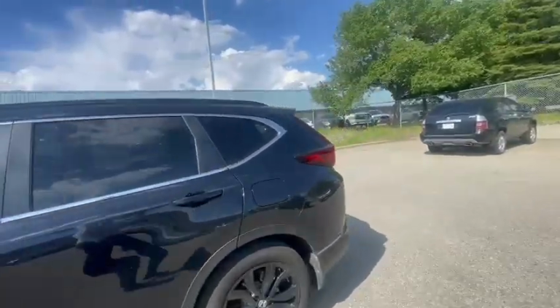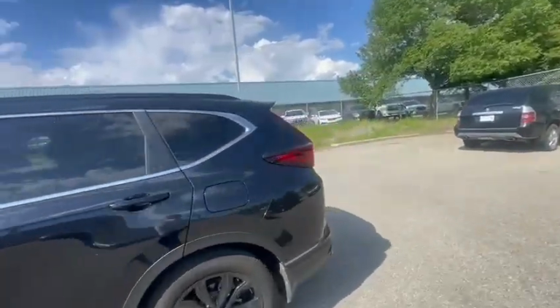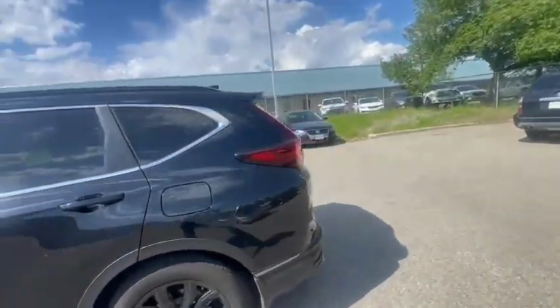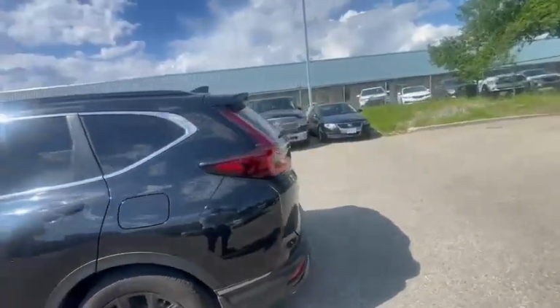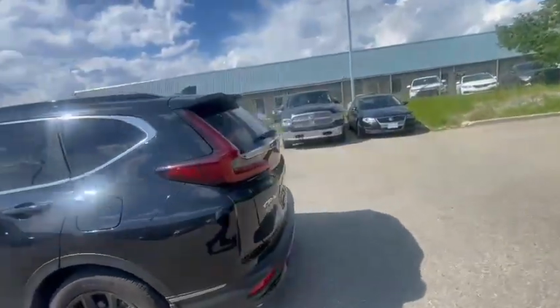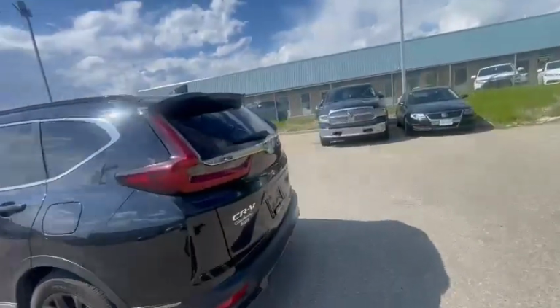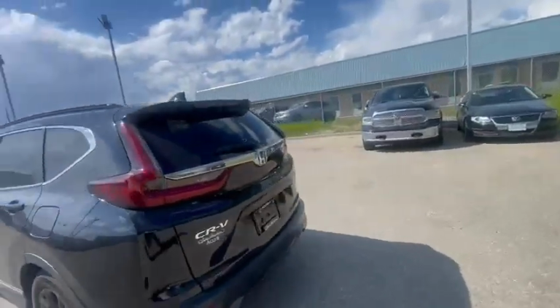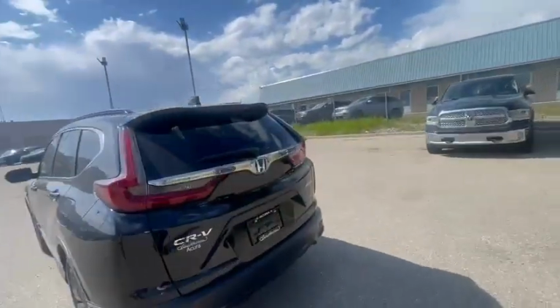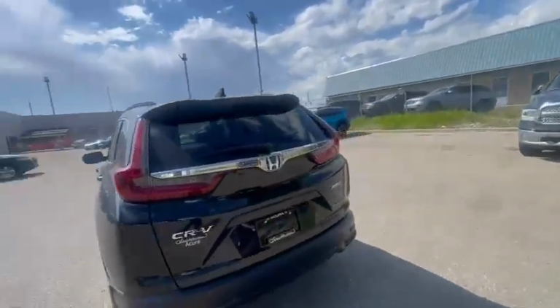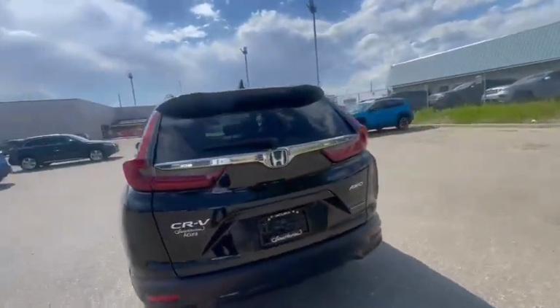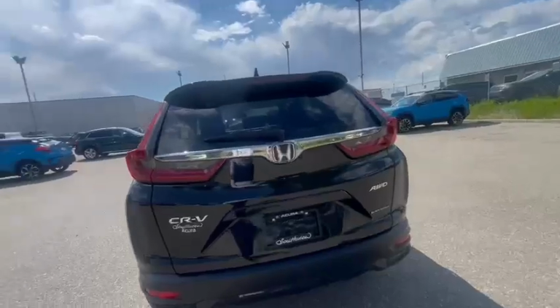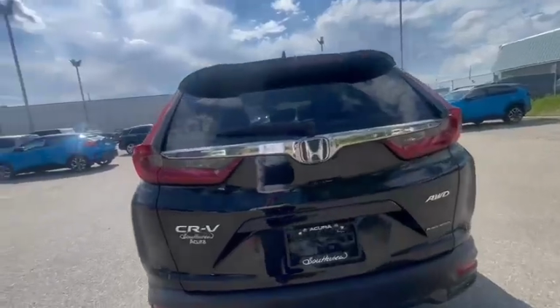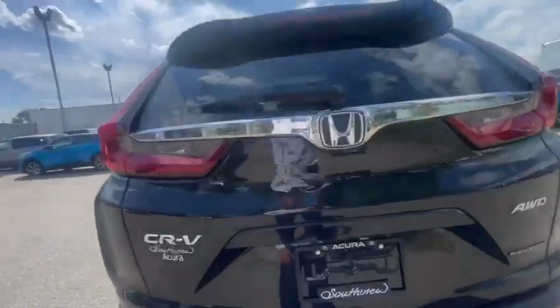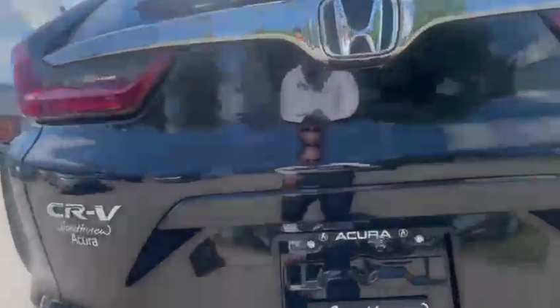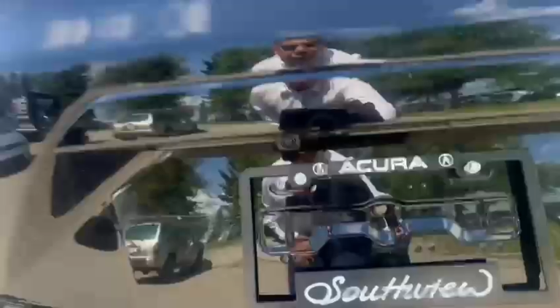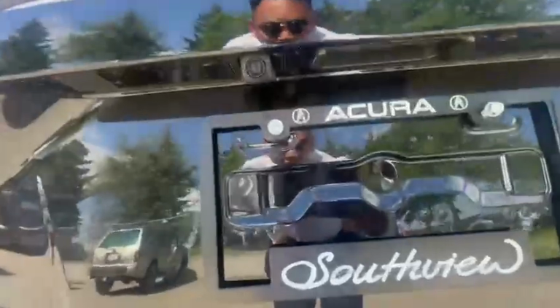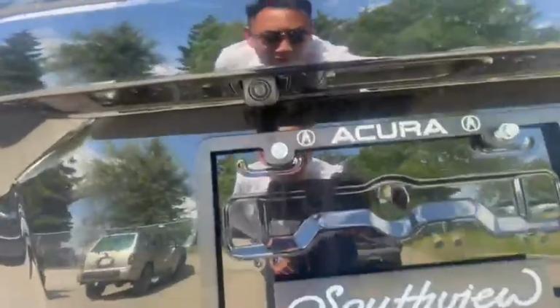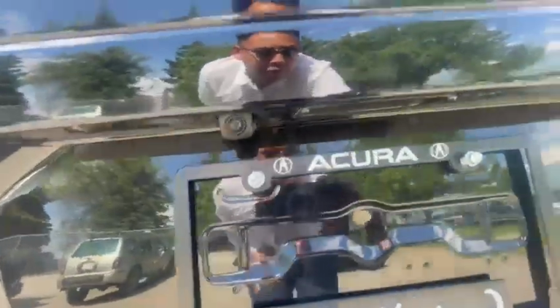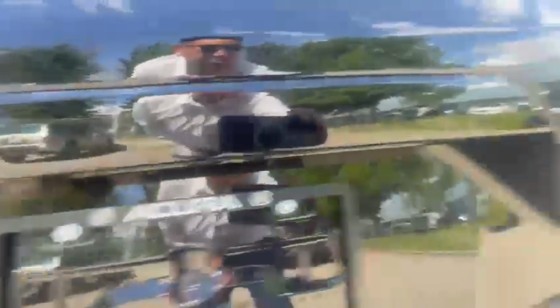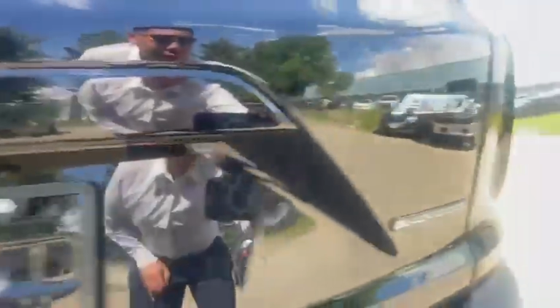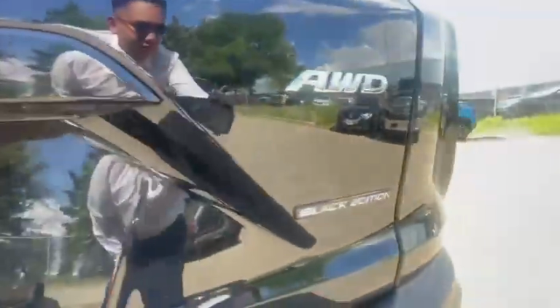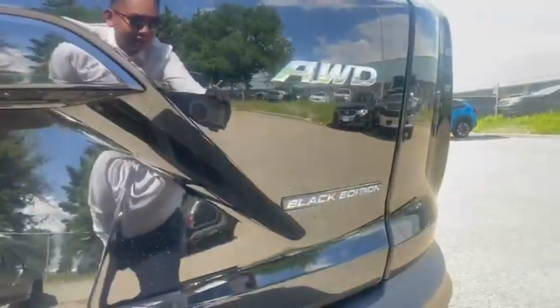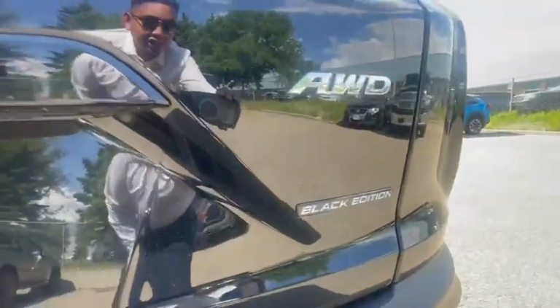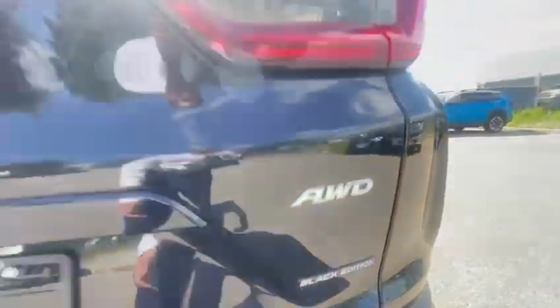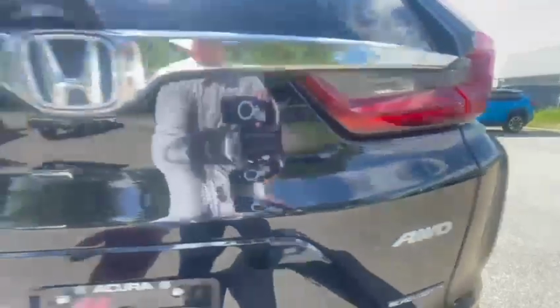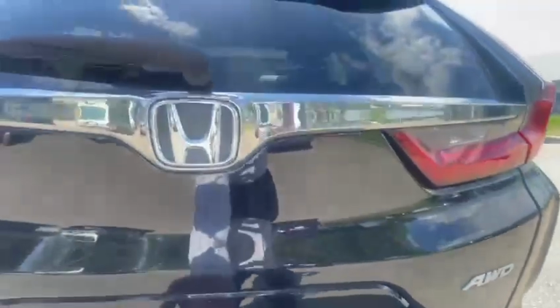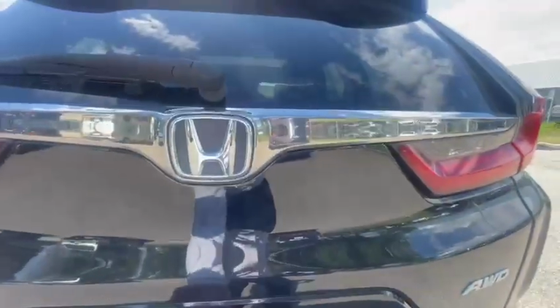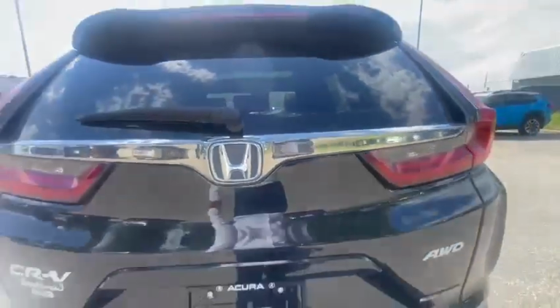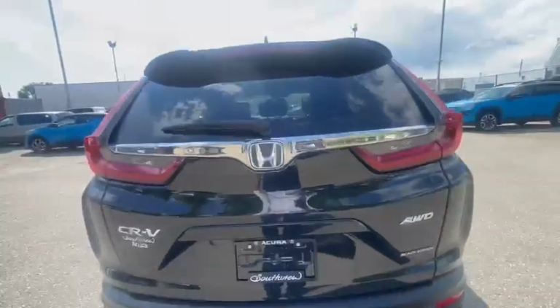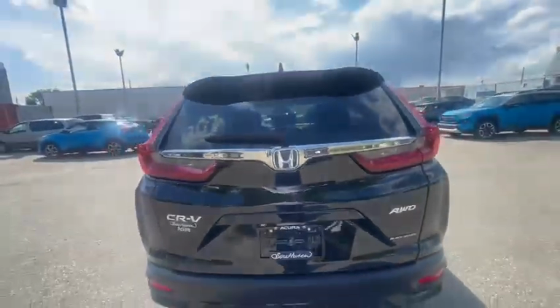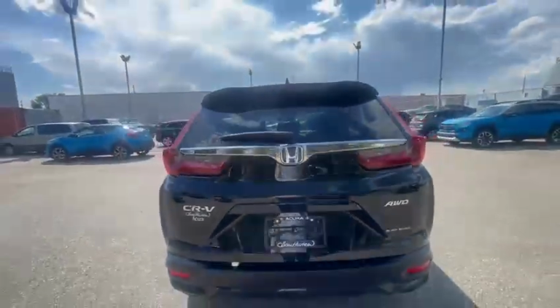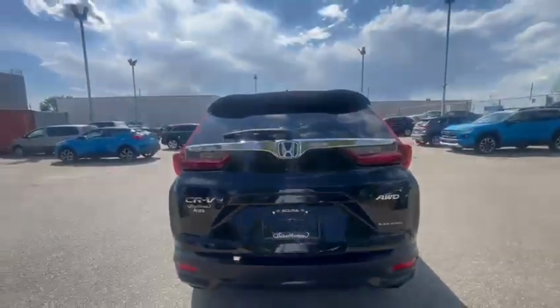Let's make our way to the back of the vehicle. You do have your backup camera, Black Edition badging, and a power liftgate. Let's open it up.